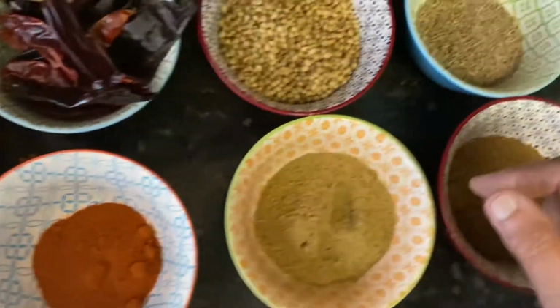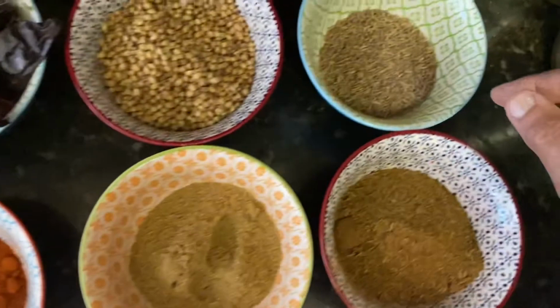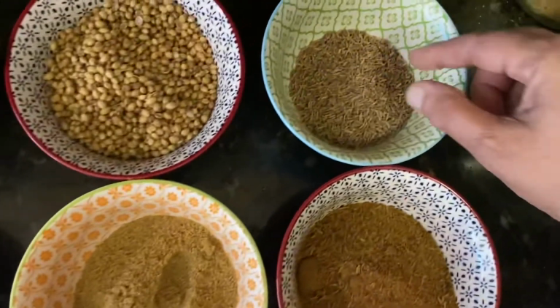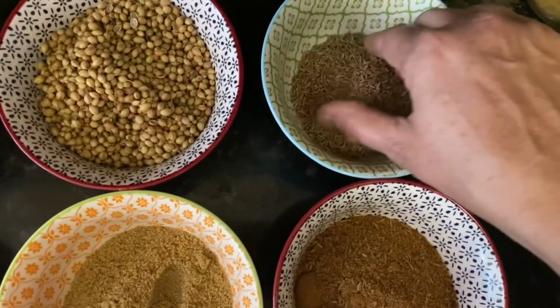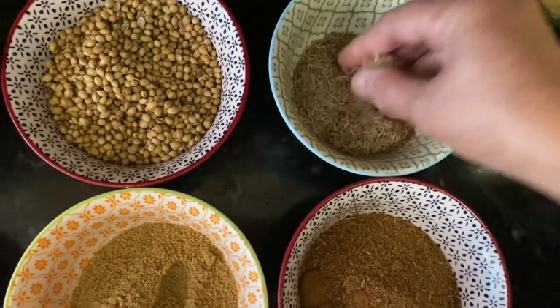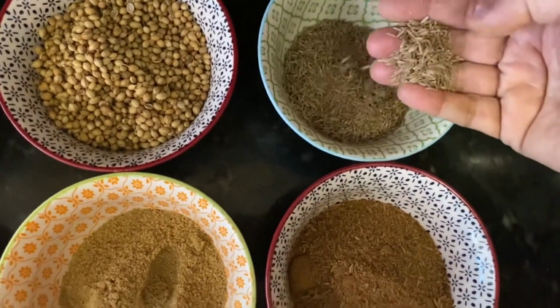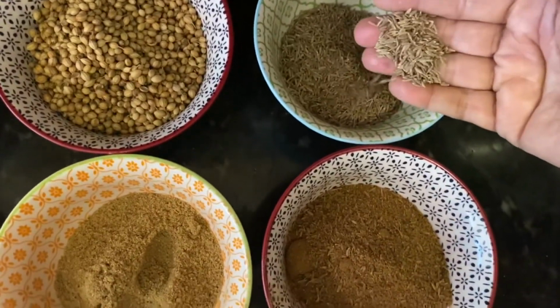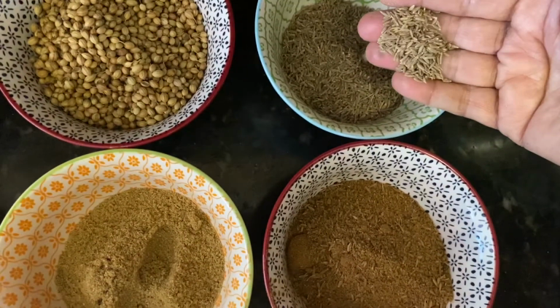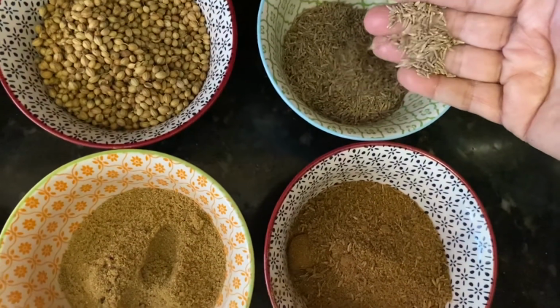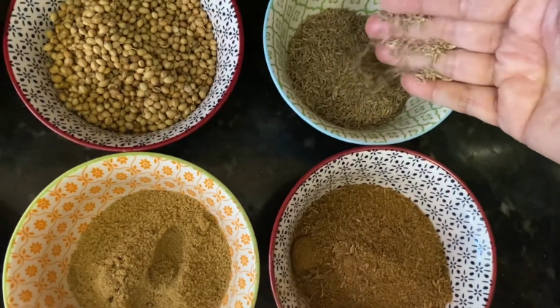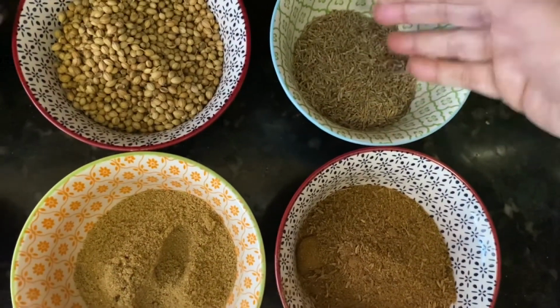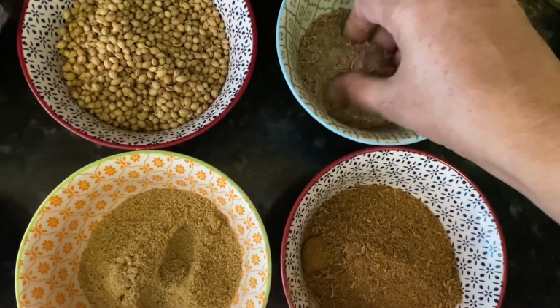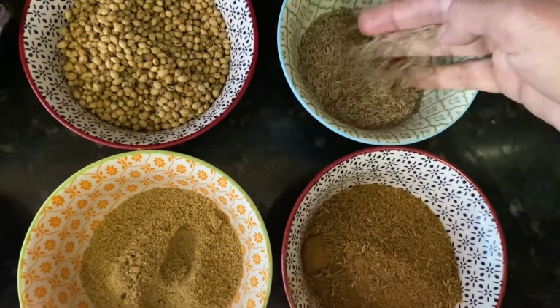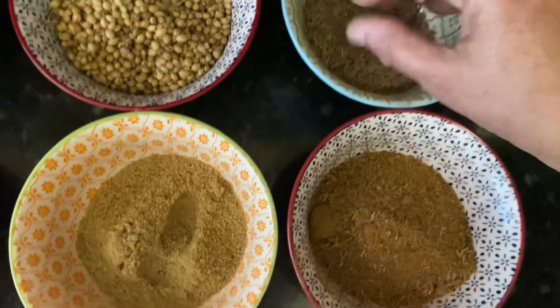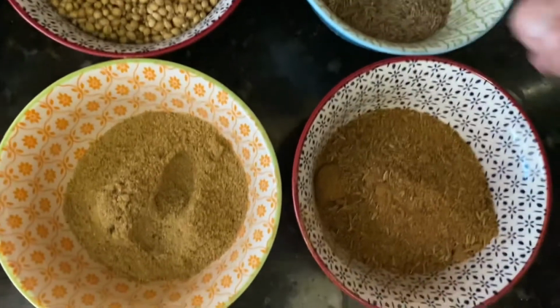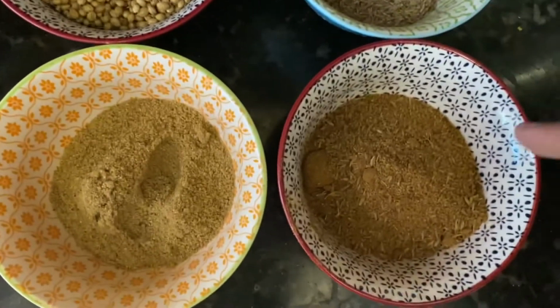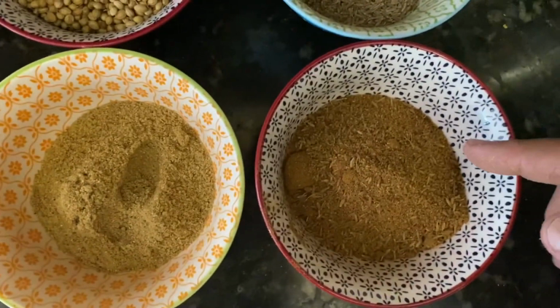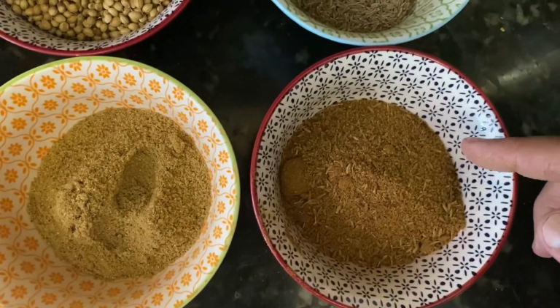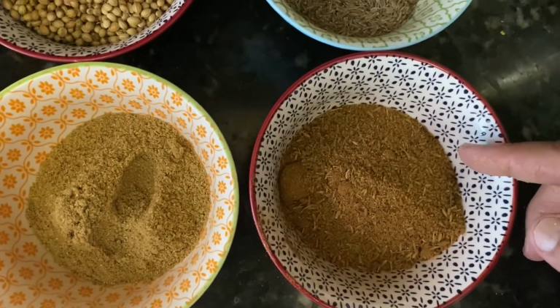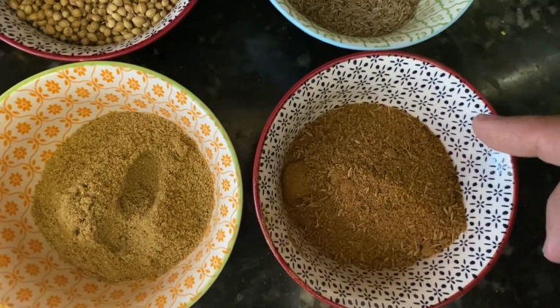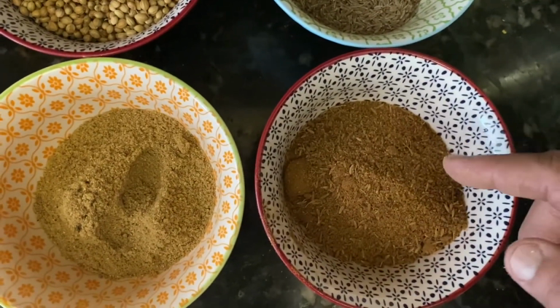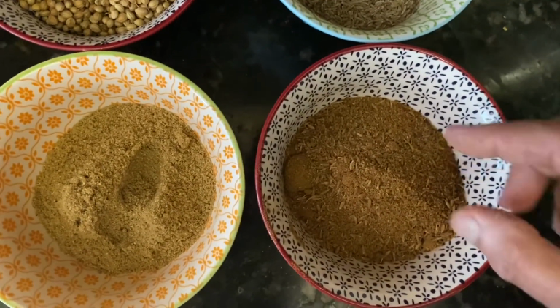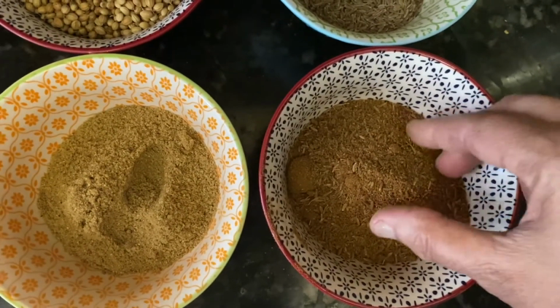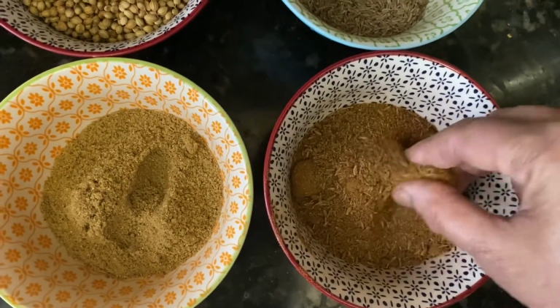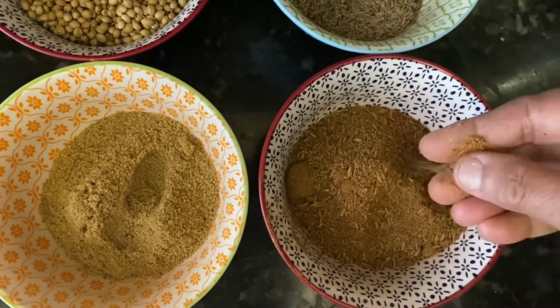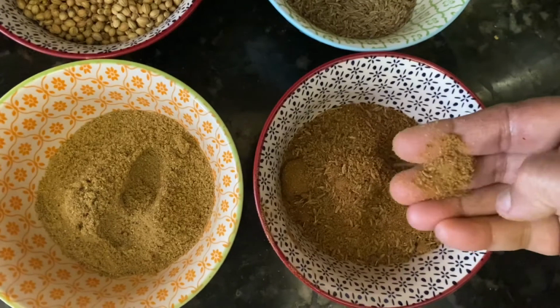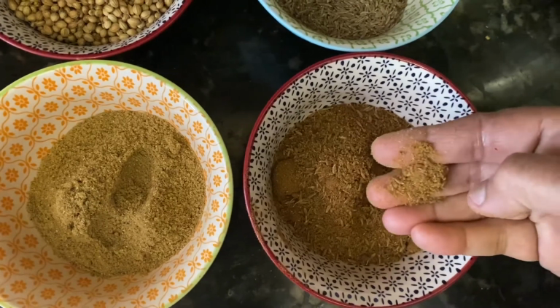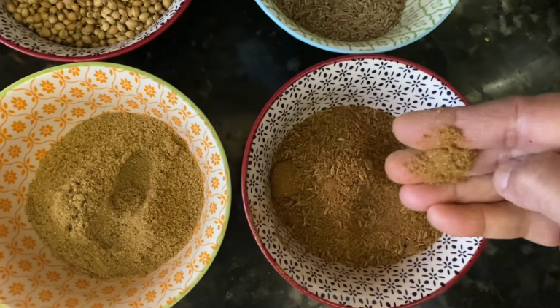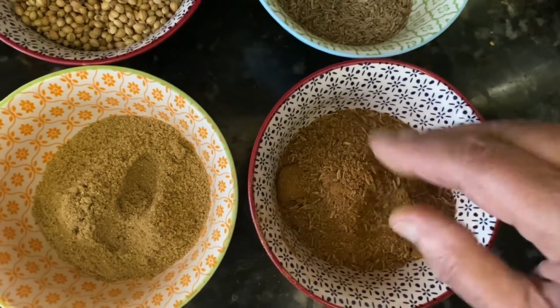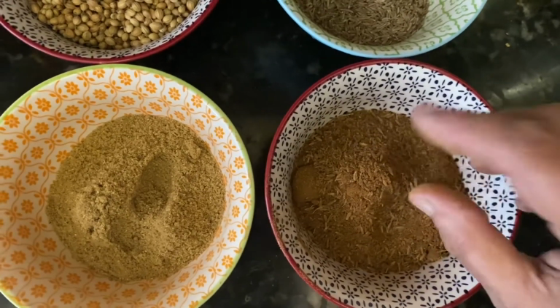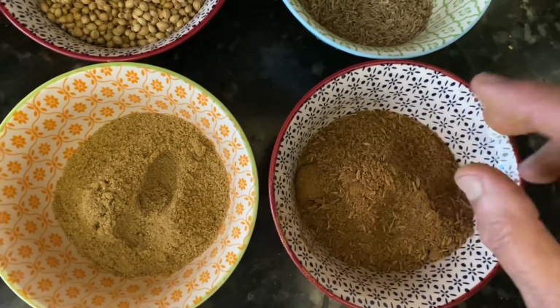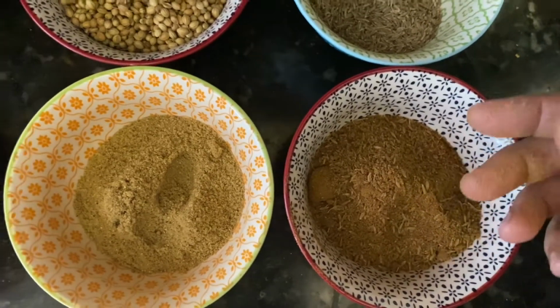This is cumin — cumin seed. I roast the cumin and grind it, so just roughly grind the cumin seed.